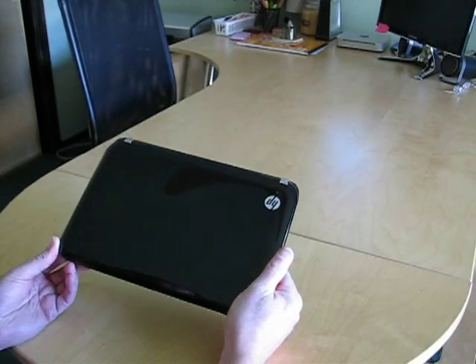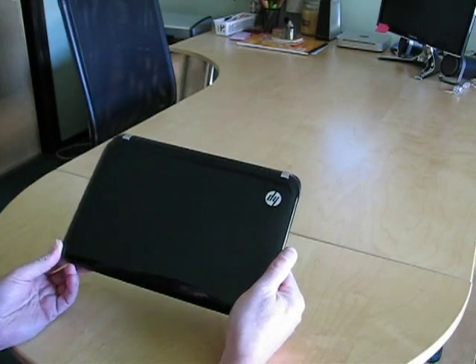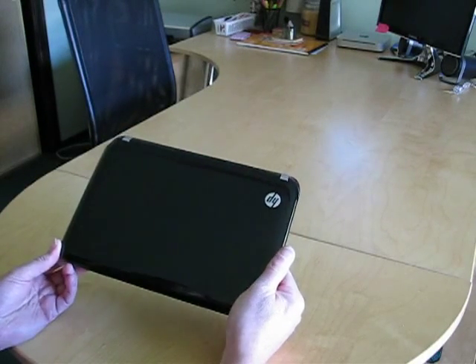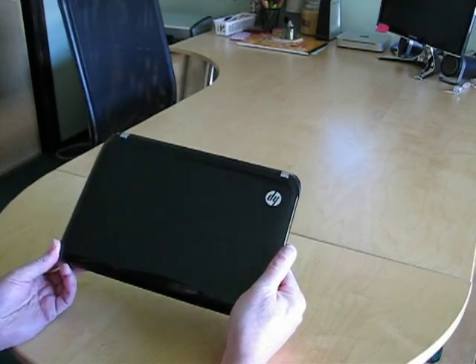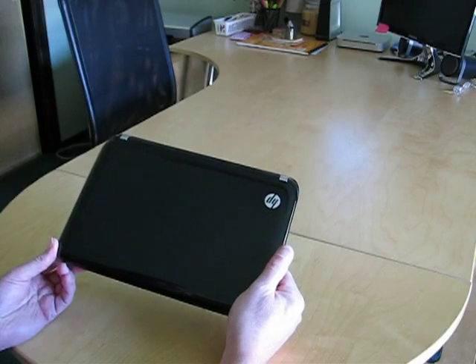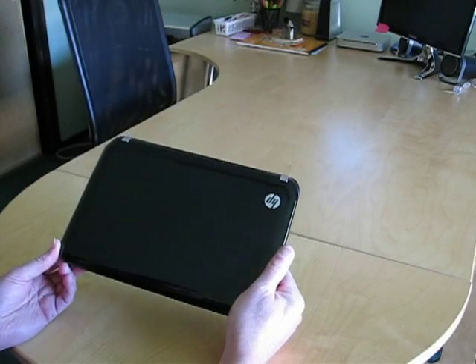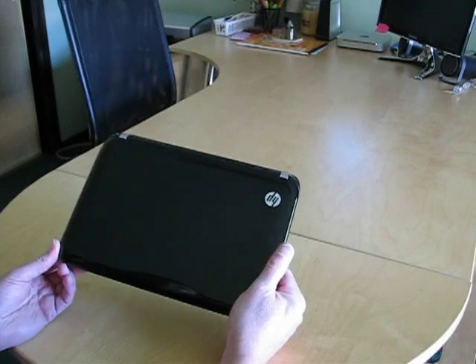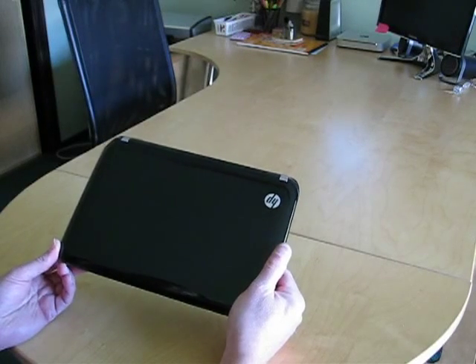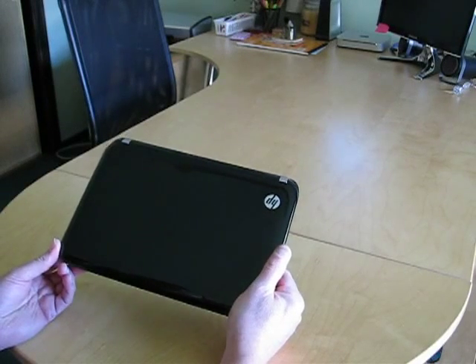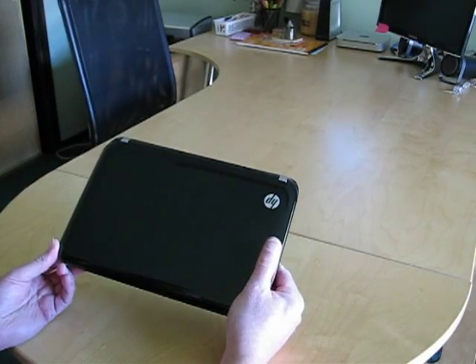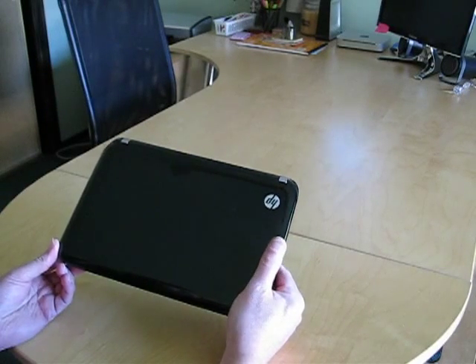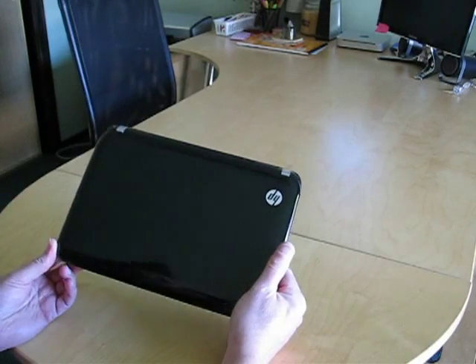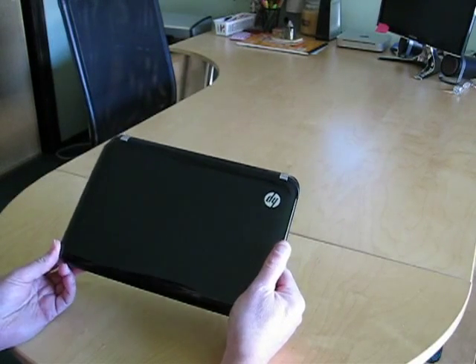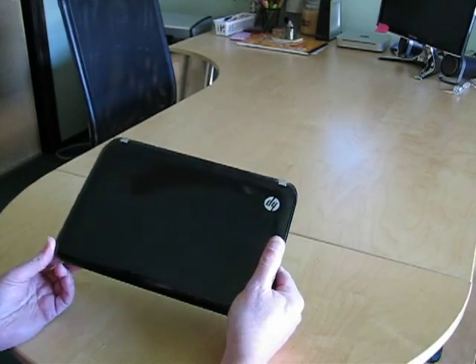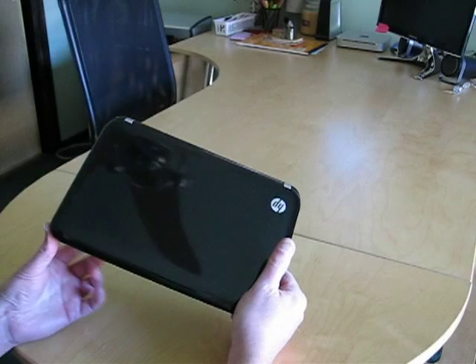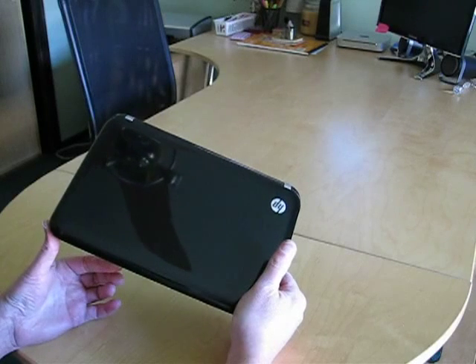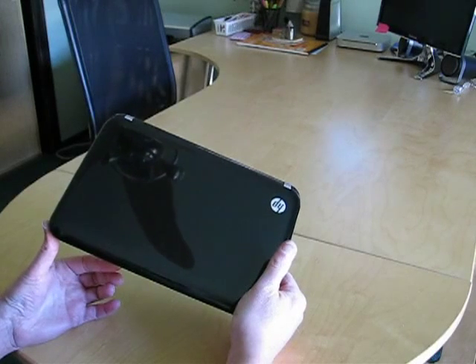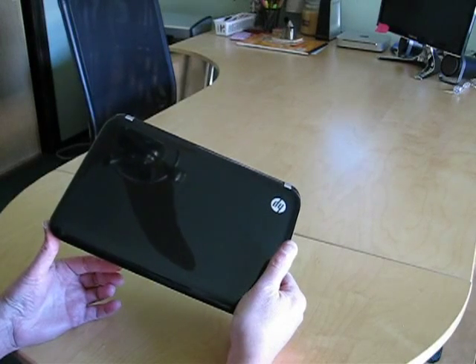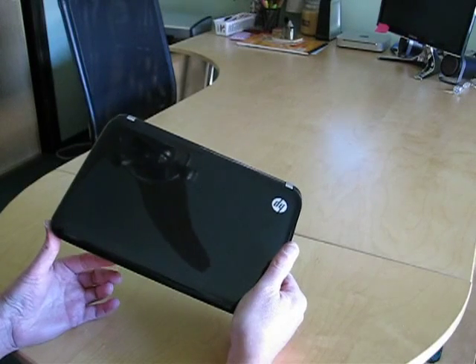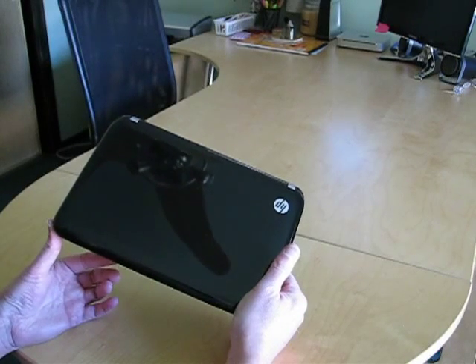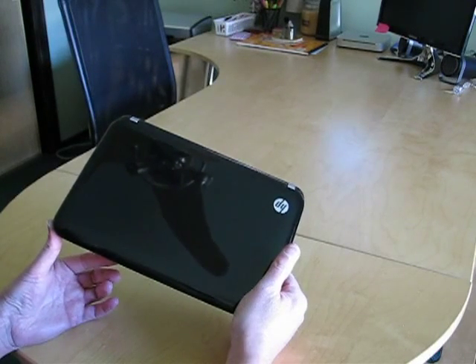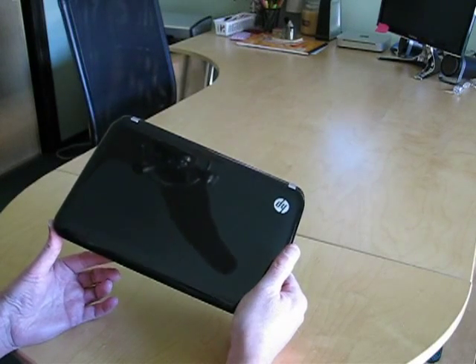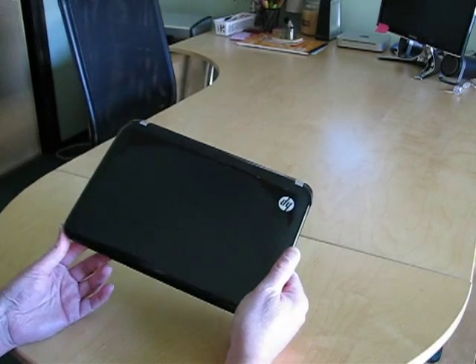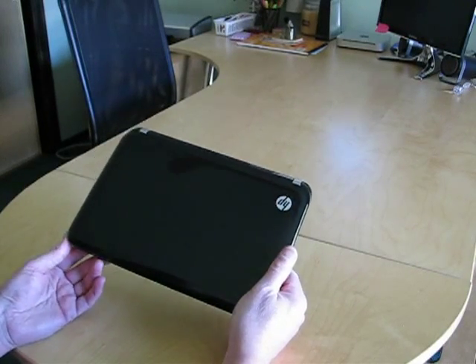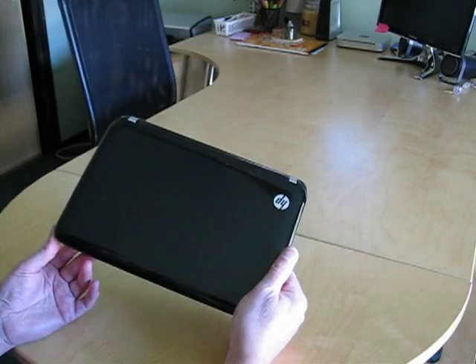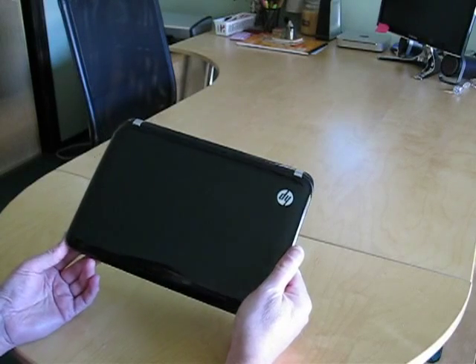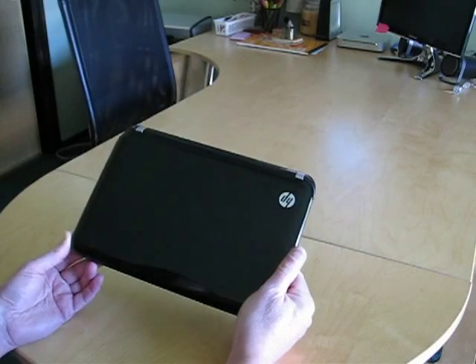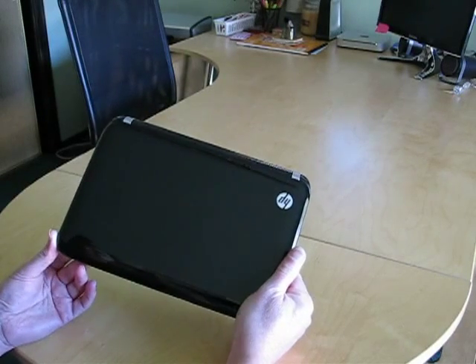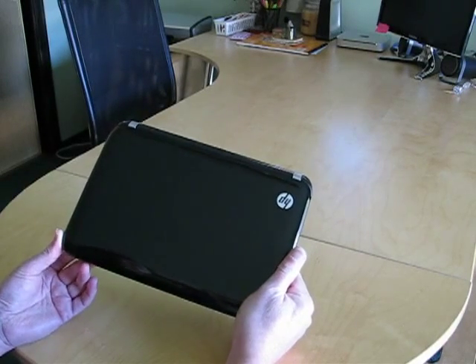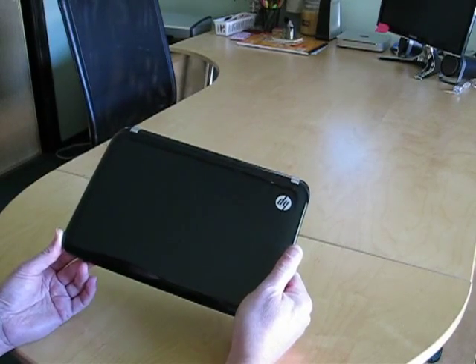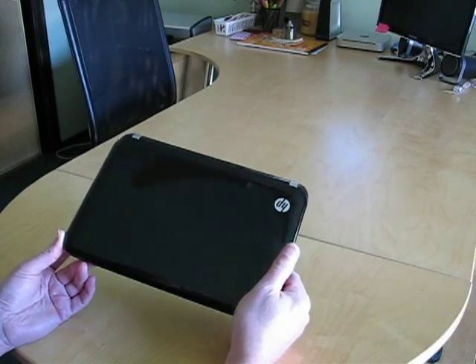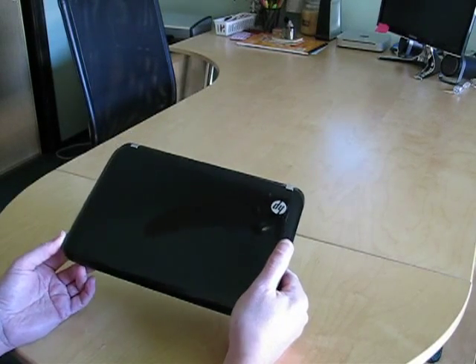For all of that, you have to pay about $349, which is a bit steep. Compared to other netbooks out there at $289 and less with the same basic specs, you're paying an awful lot for that TPM module and a spill-proof keyboard that may or may not actually be spill-proof.